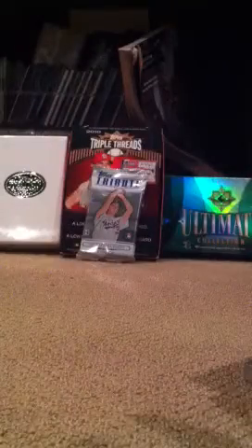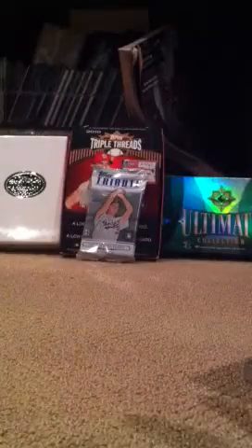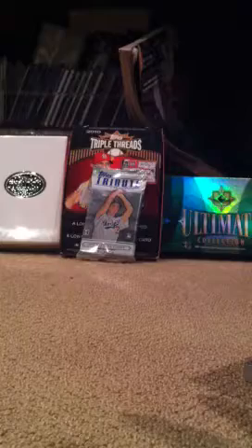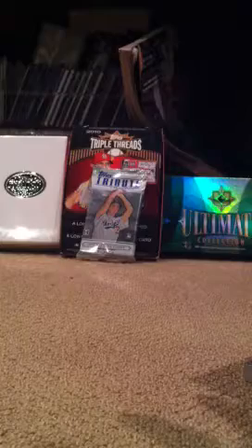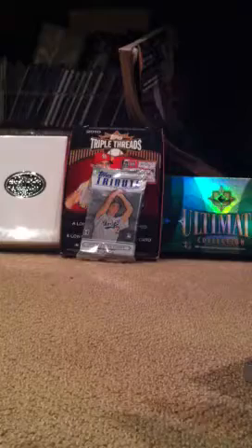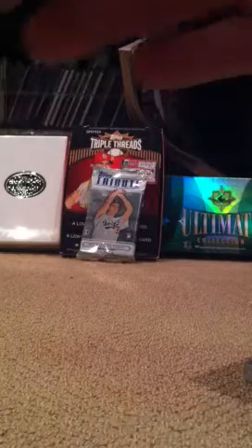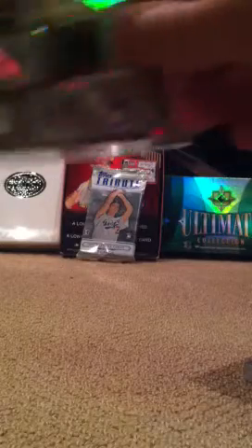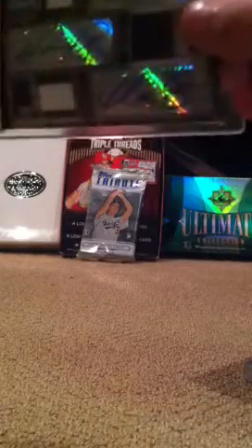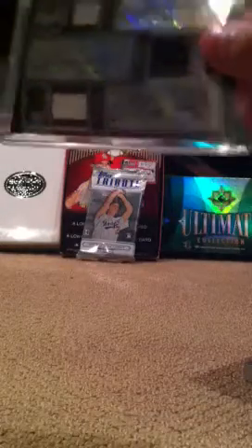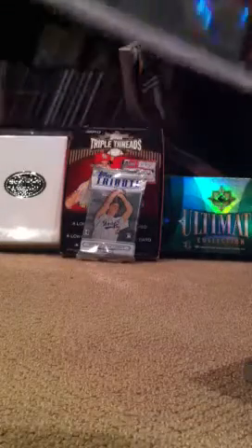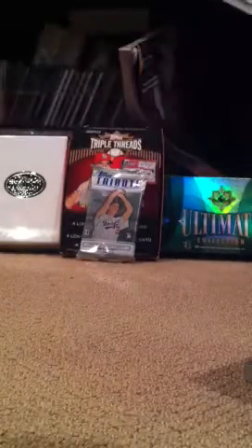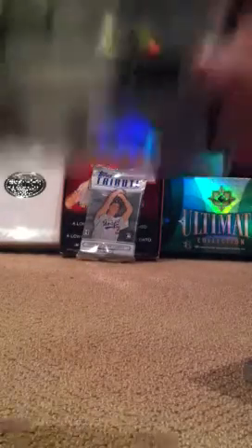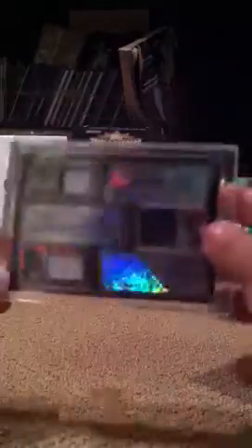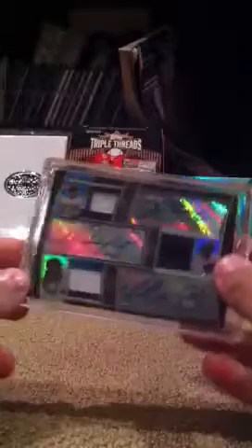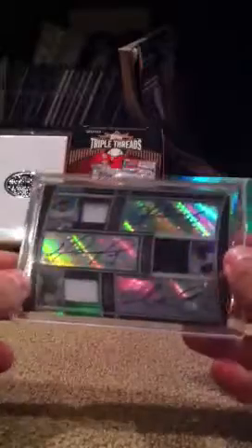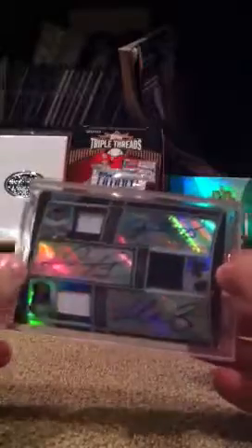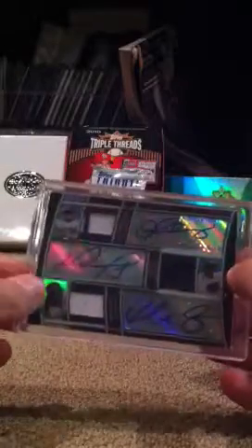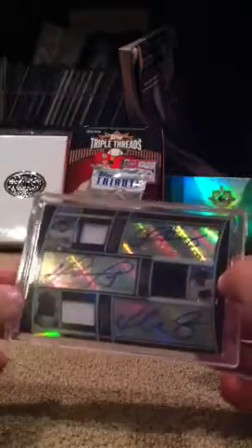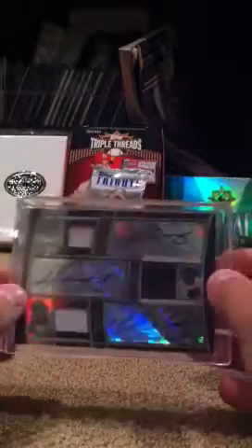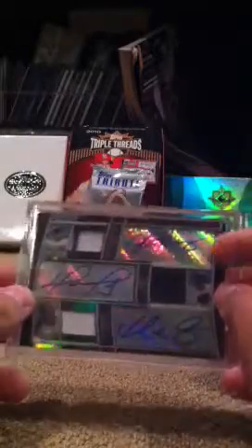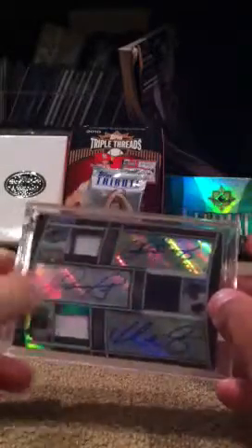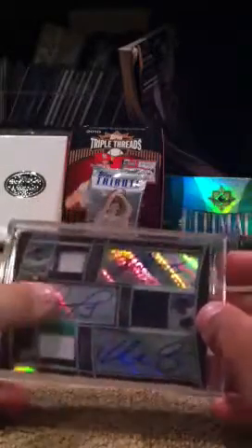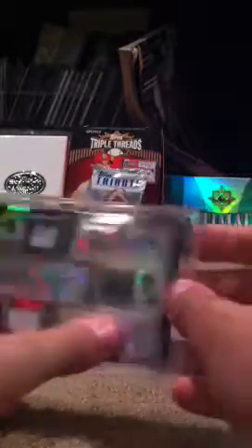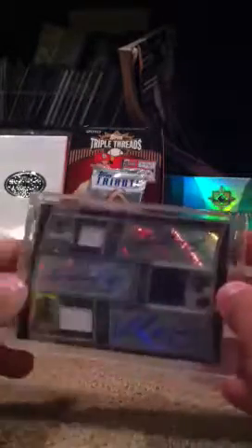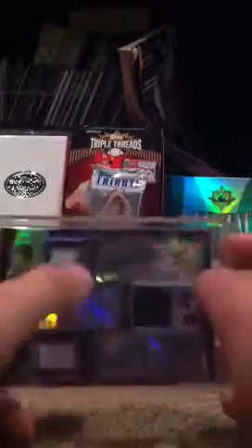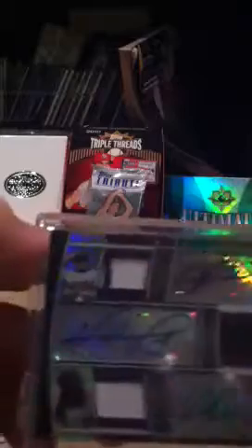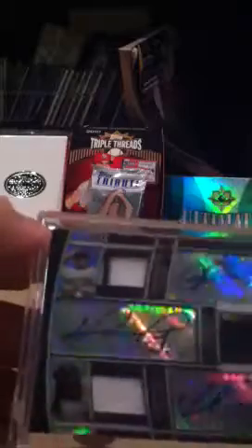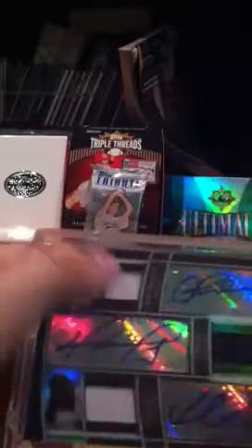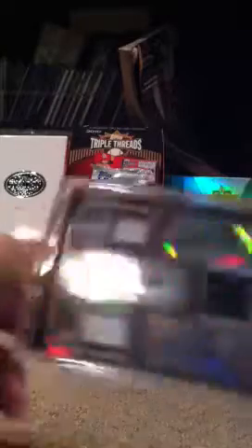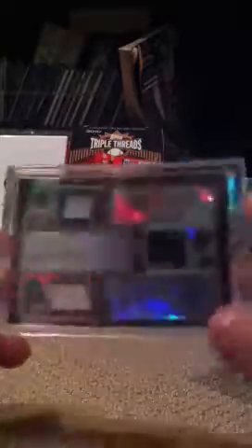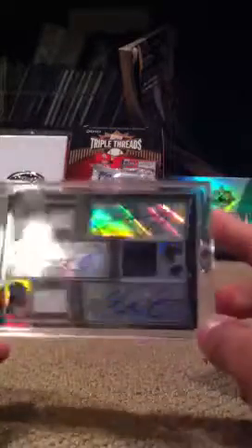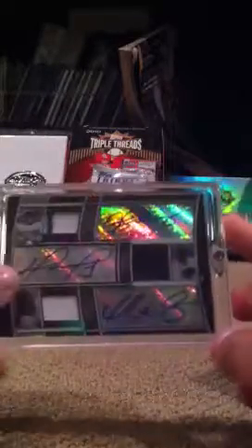Two more cards. Triple auto, triple jersey of A-Rod, David Ortiz, and Manny — A-Rod with a pinstripe. That's out of 27.